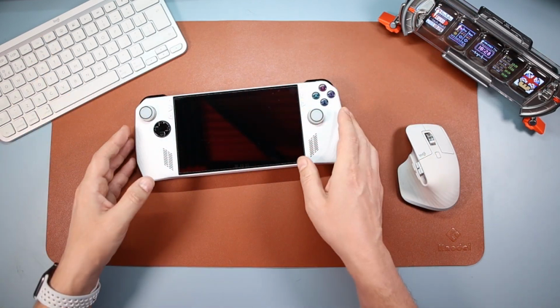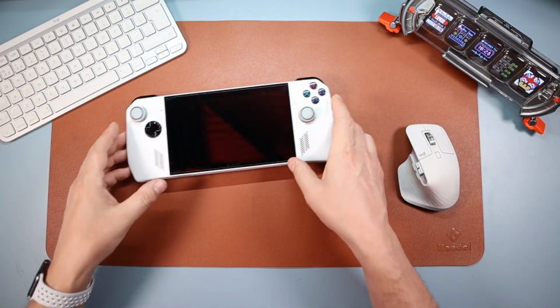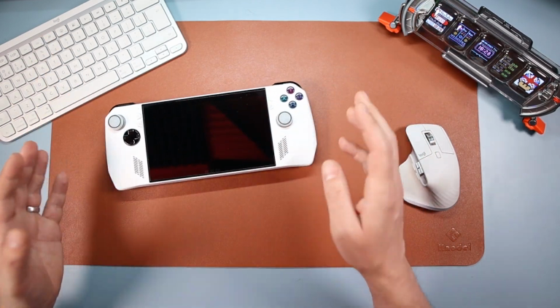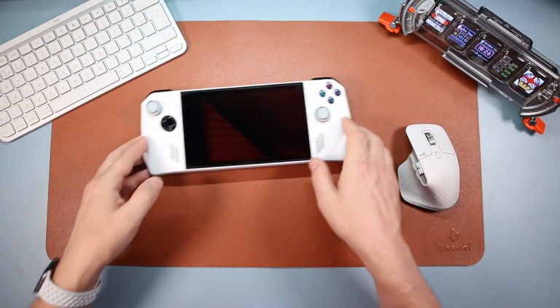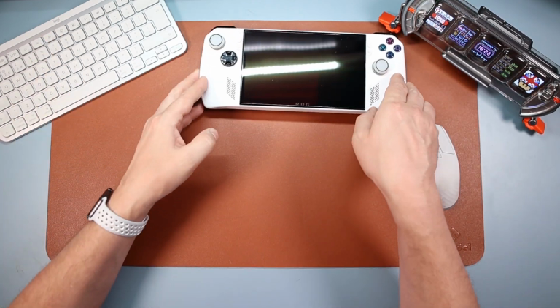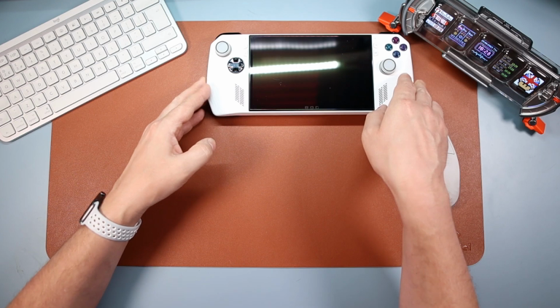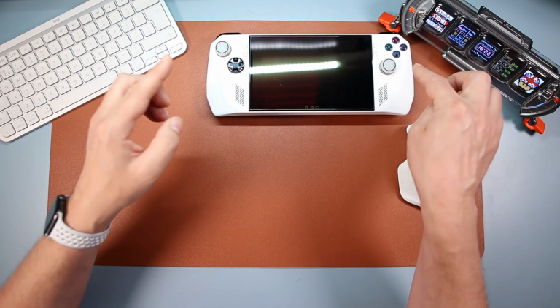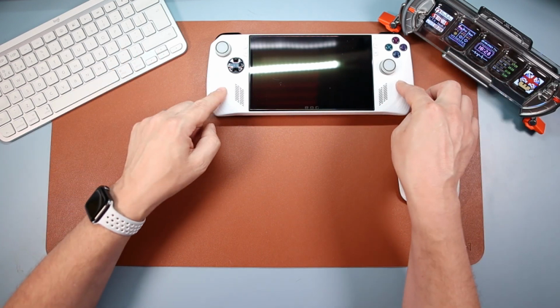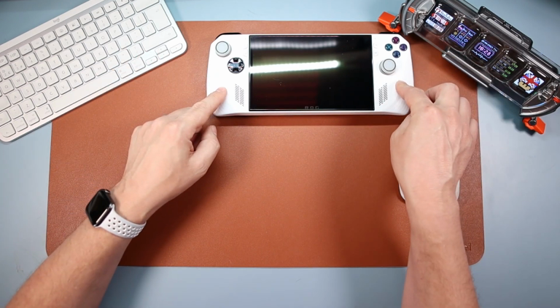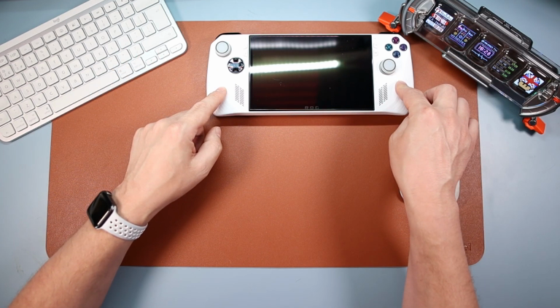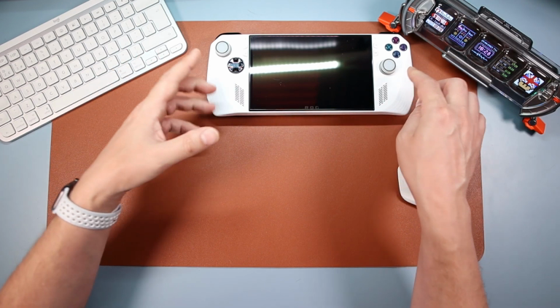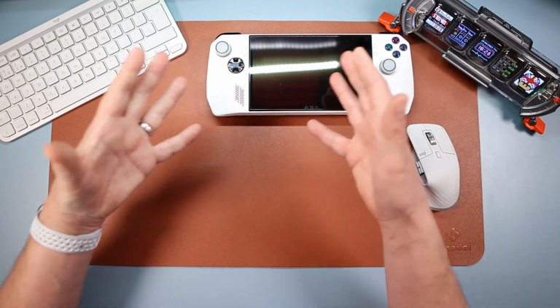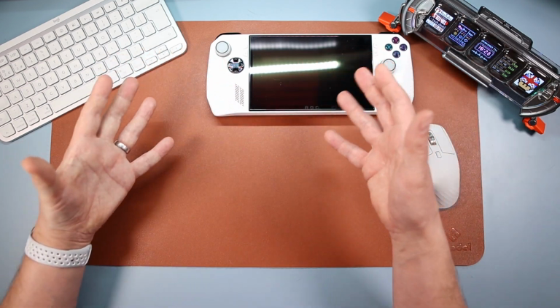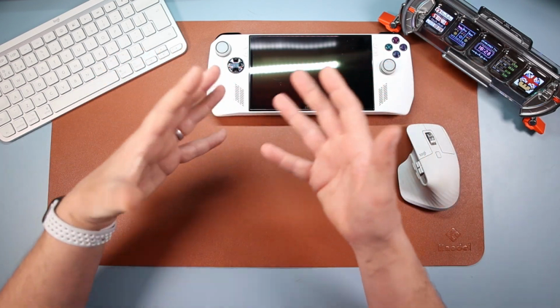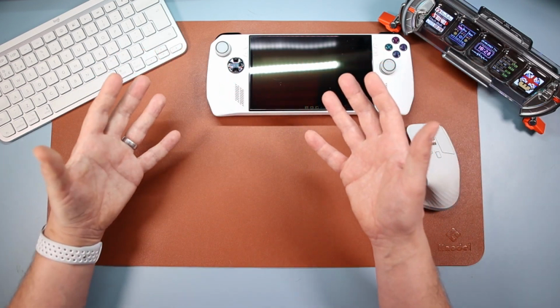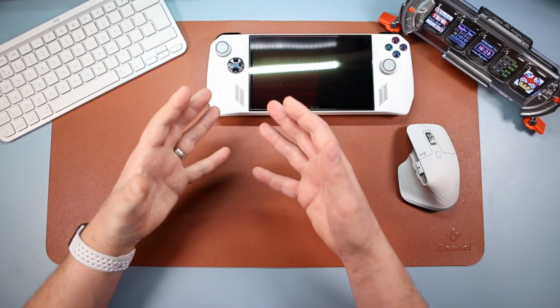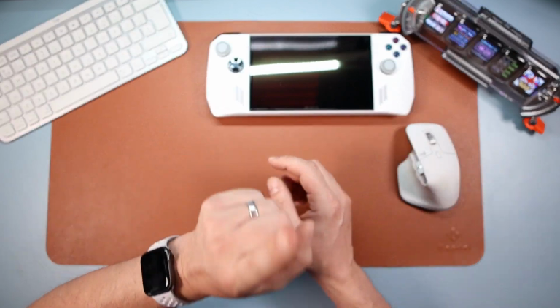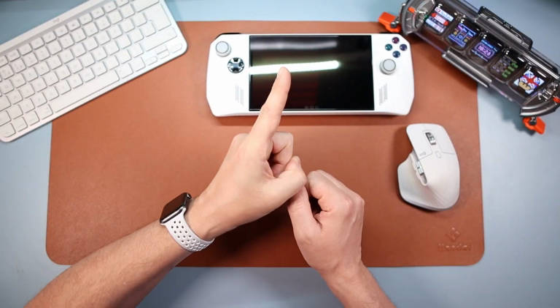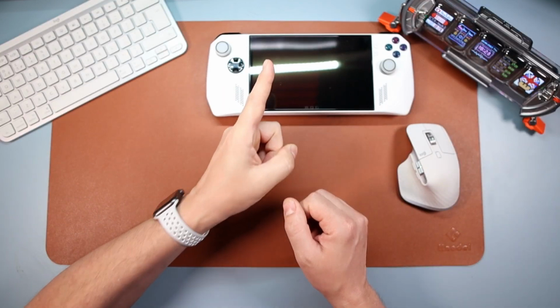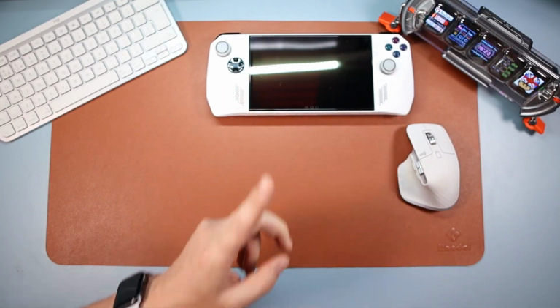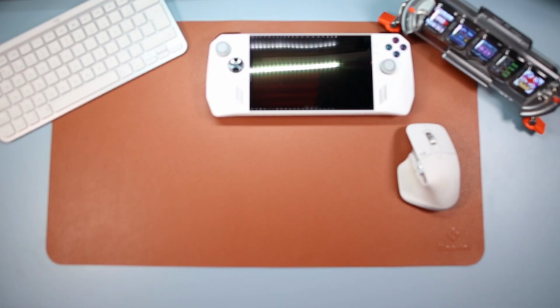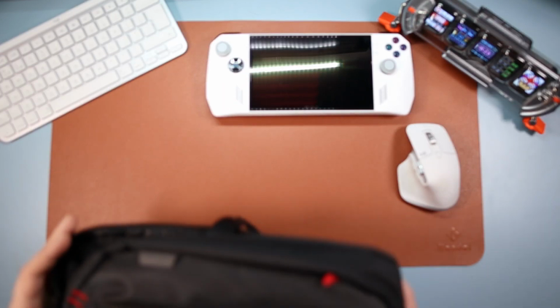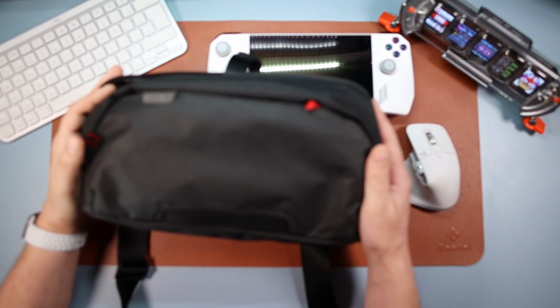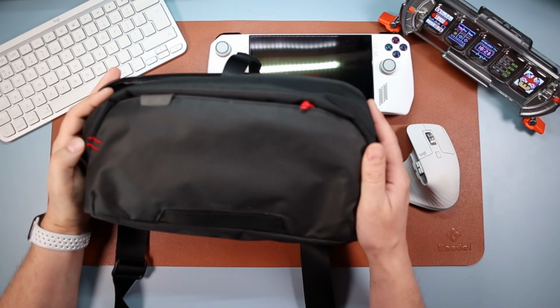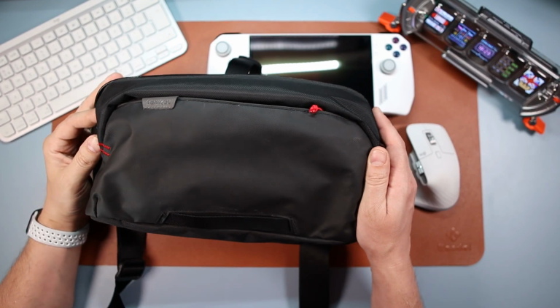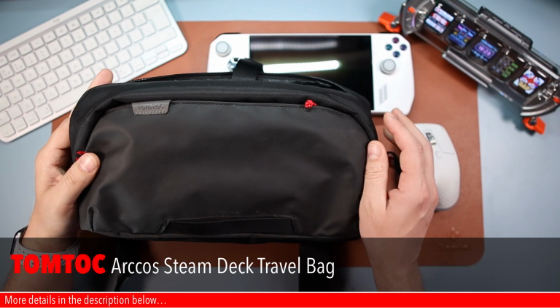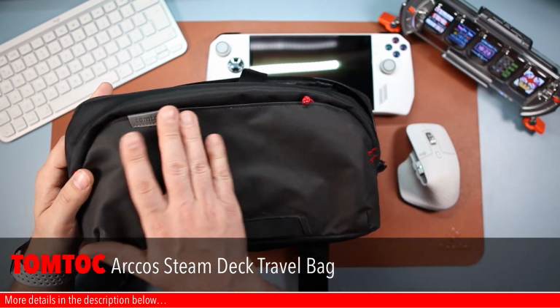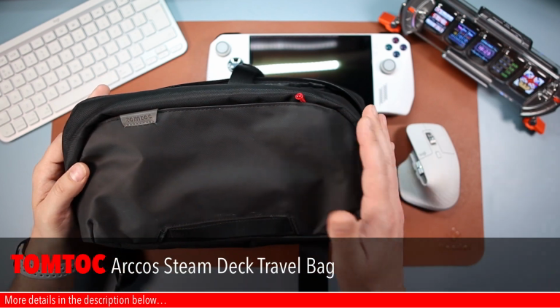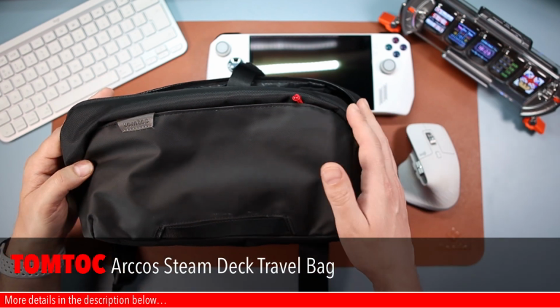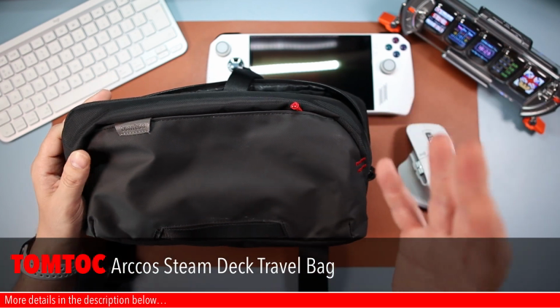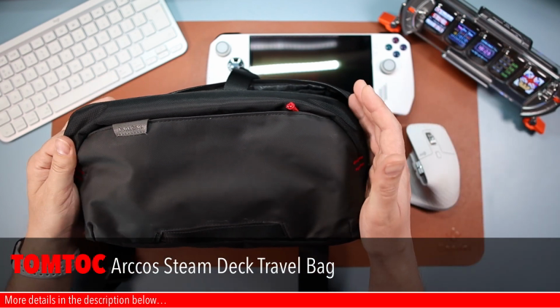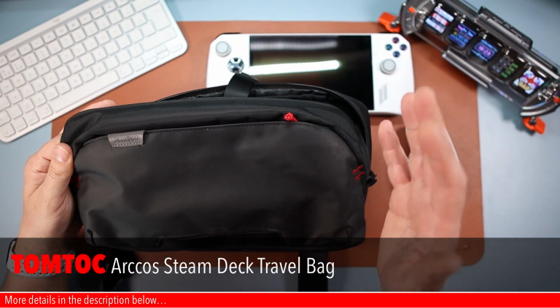So you want to be taking the ROG Ally out and about with you — you want to take your power bank, you want to take some cables, you want to take some extras. I have got the thing for you.